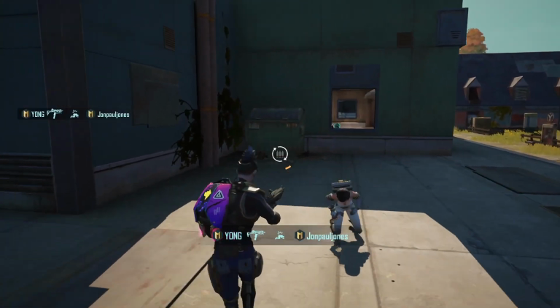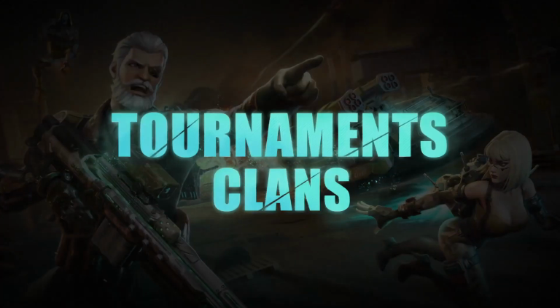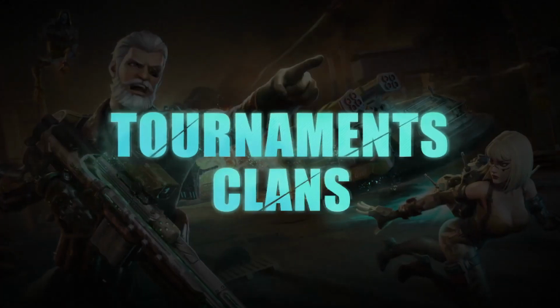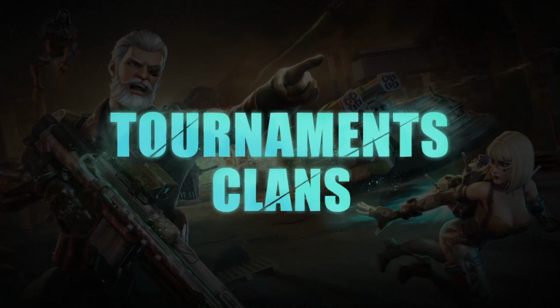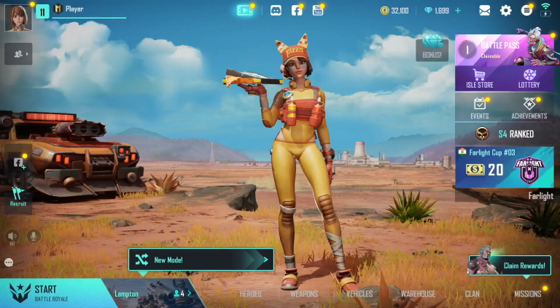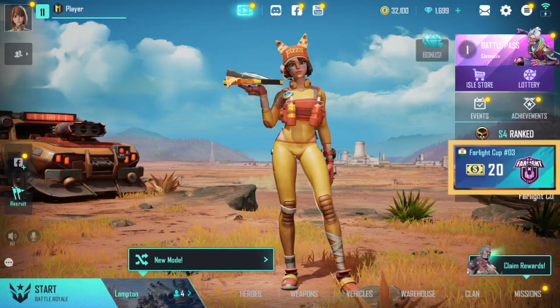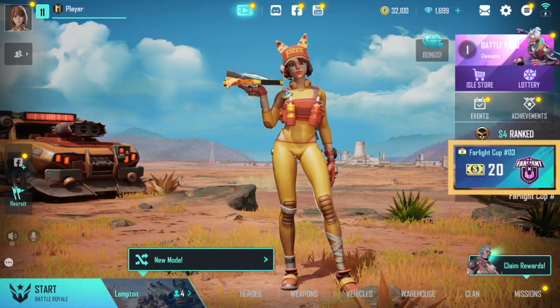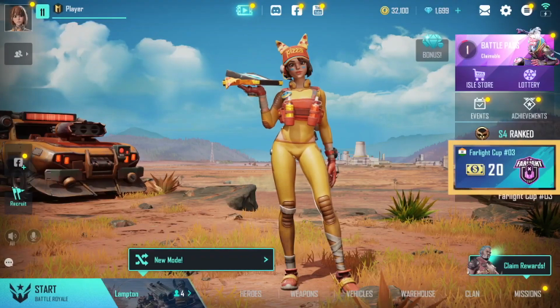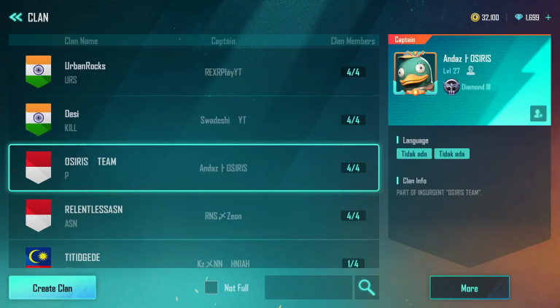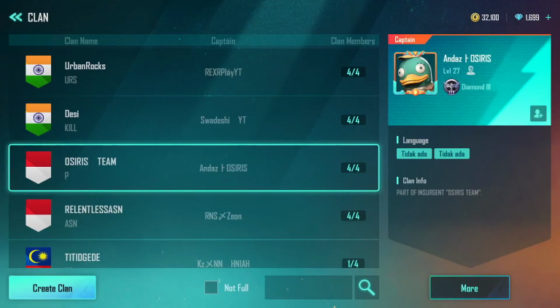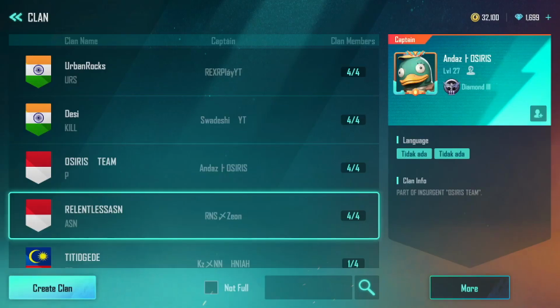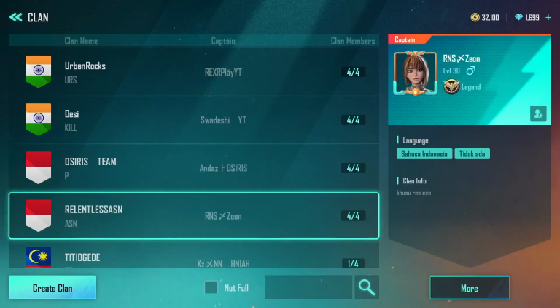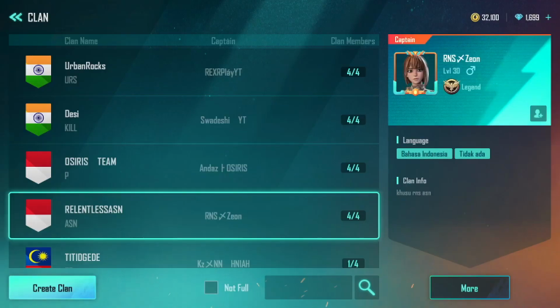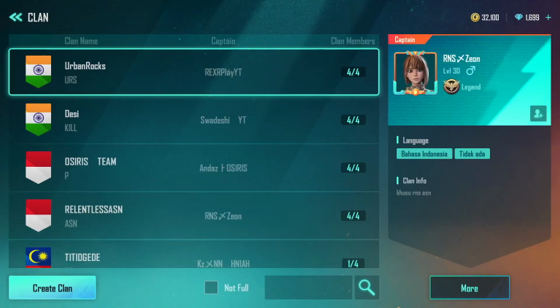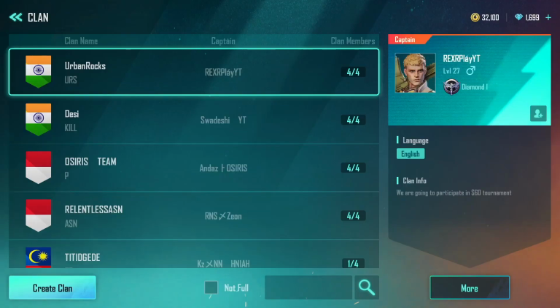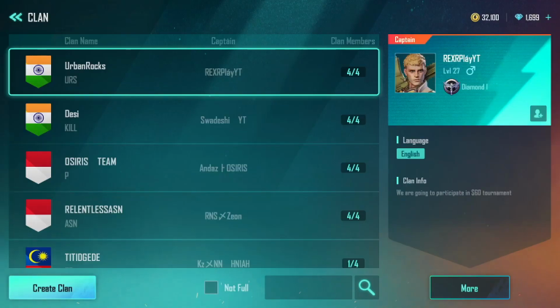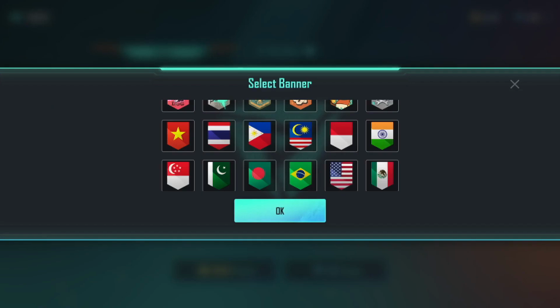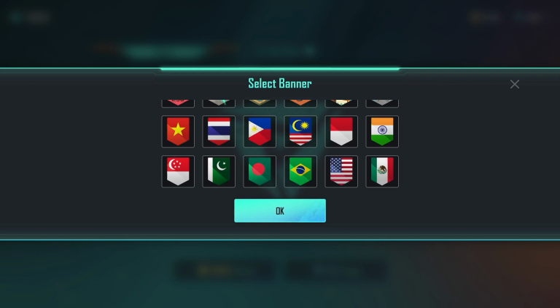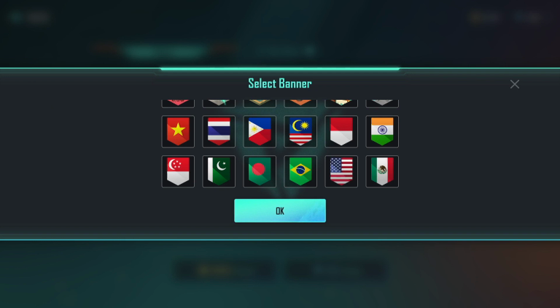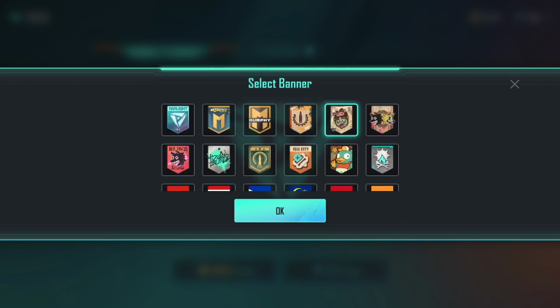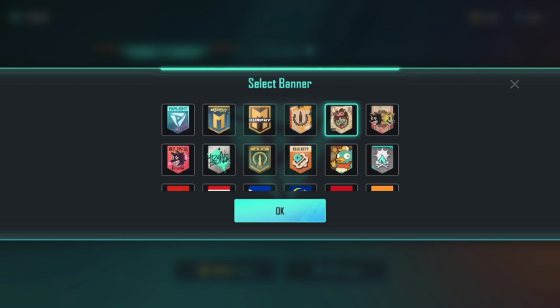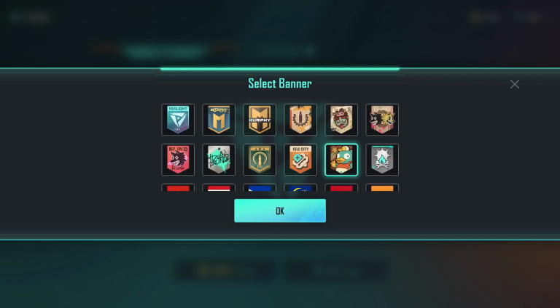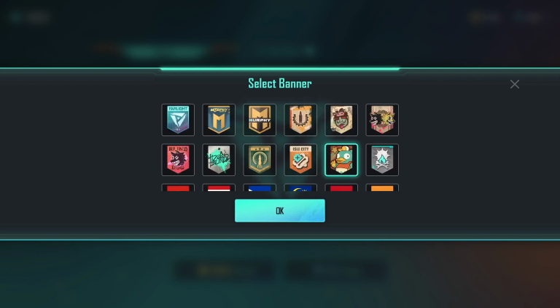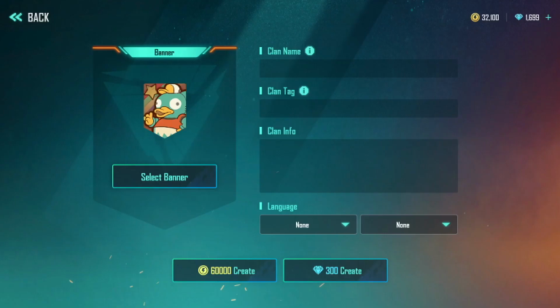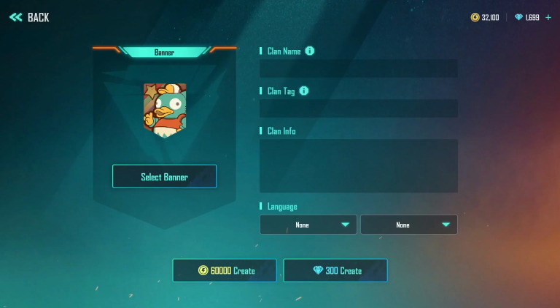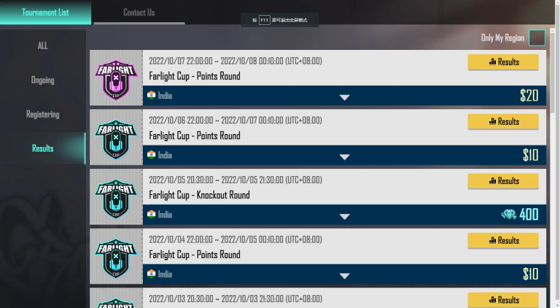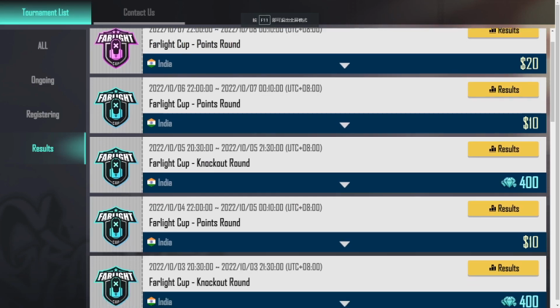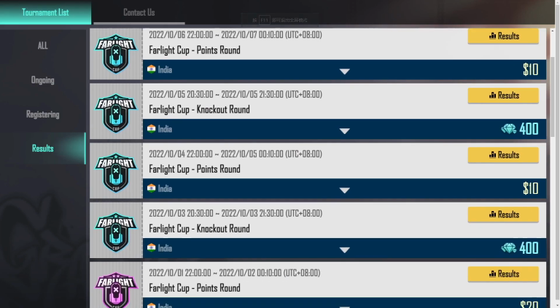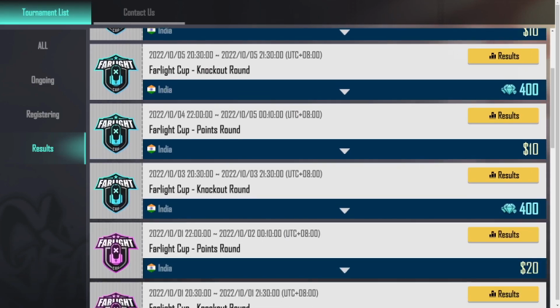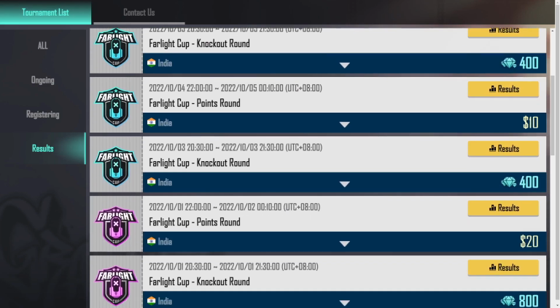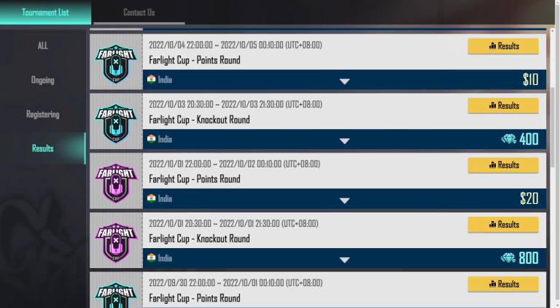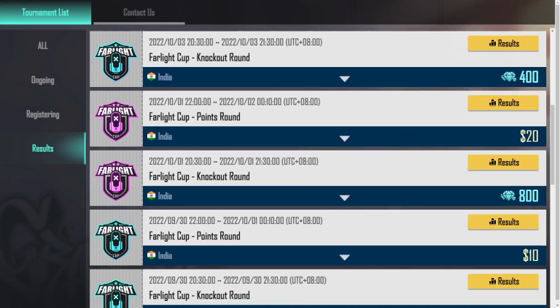Isle City tournaments have officially begun. In the new version, Survivors can form clans and sign up for tournaments, or create their own. Join tournaments and get cash prizes.